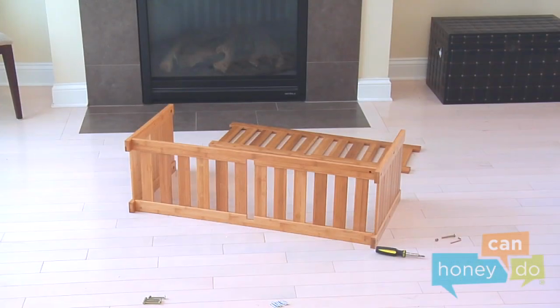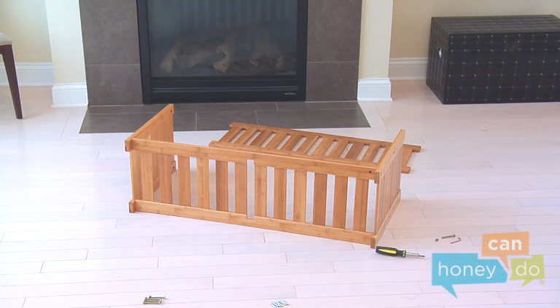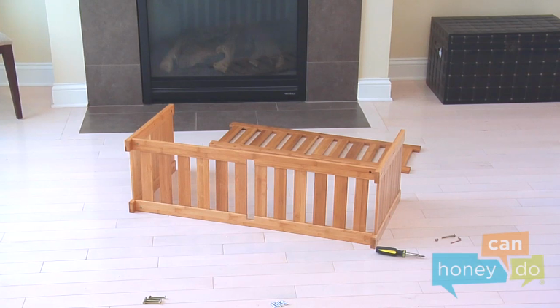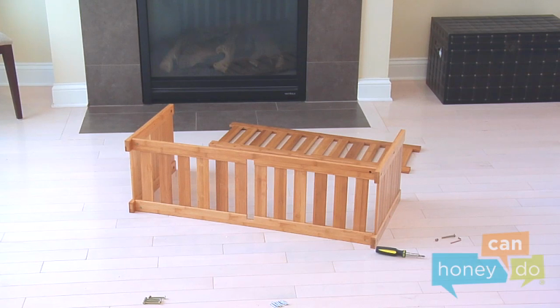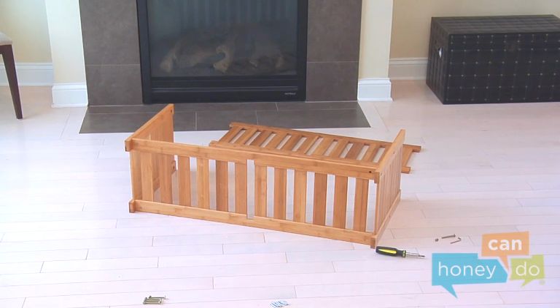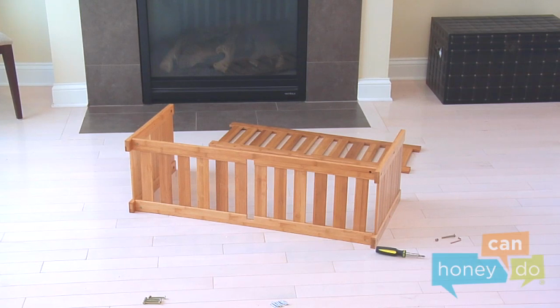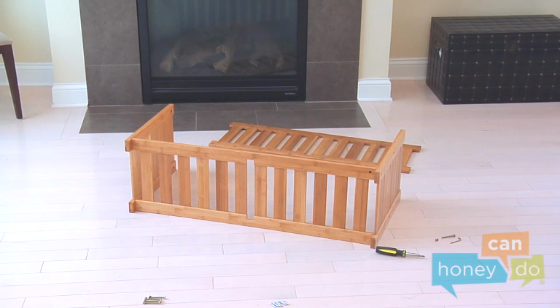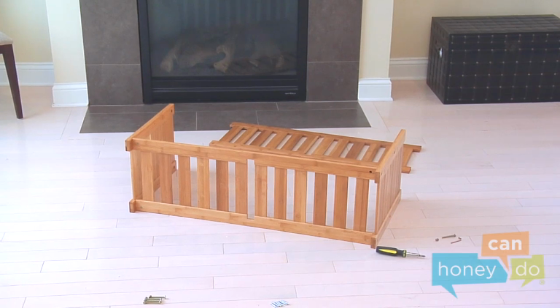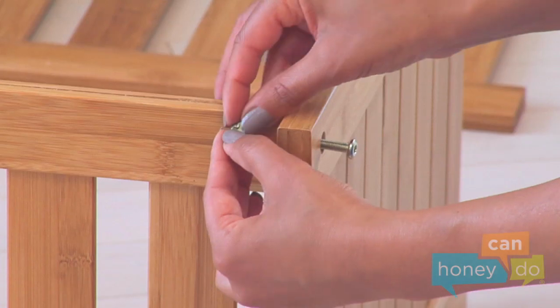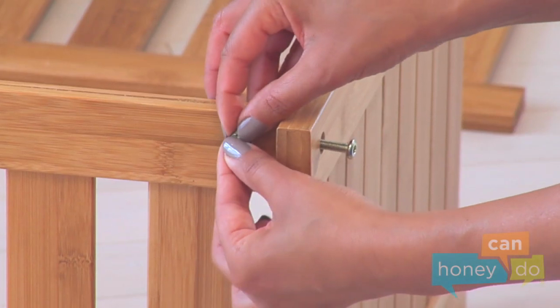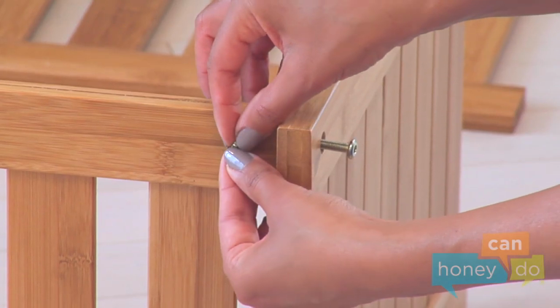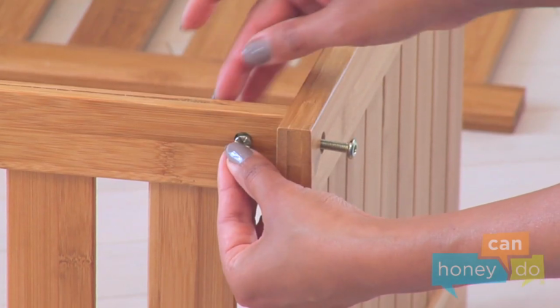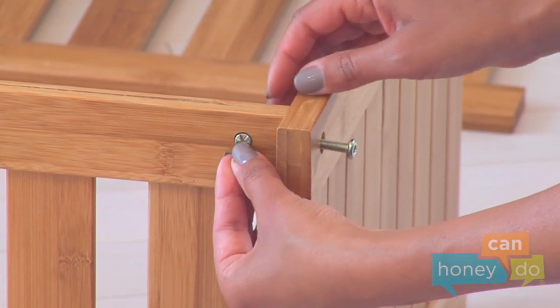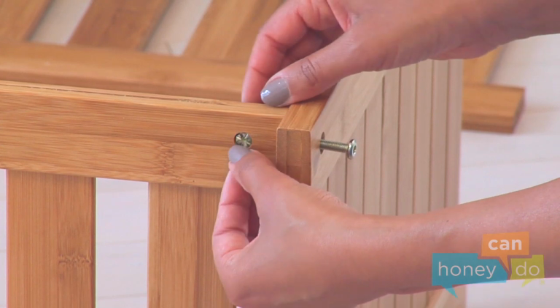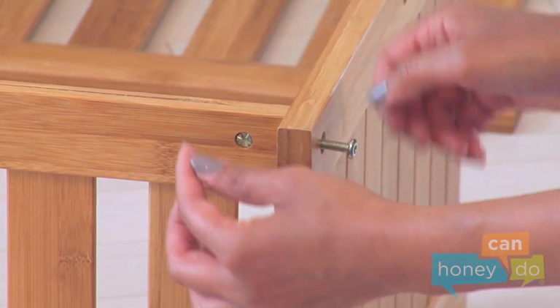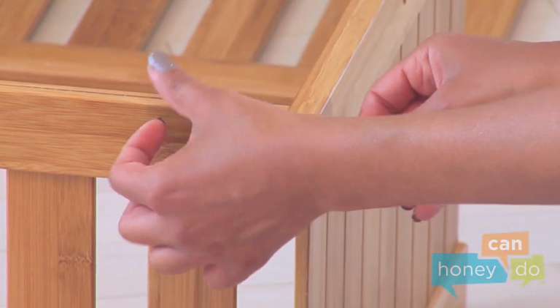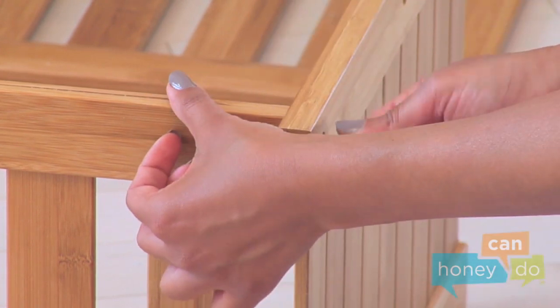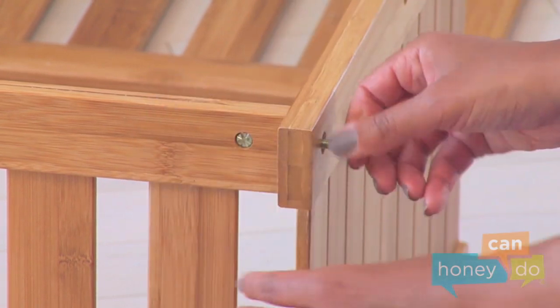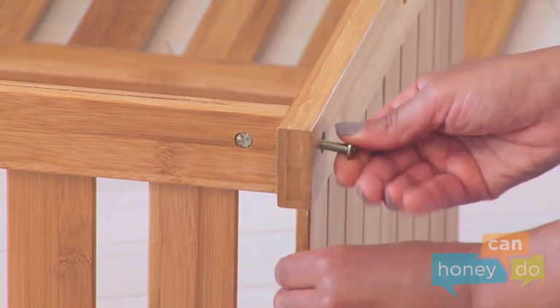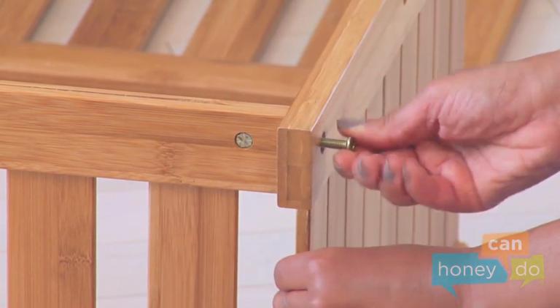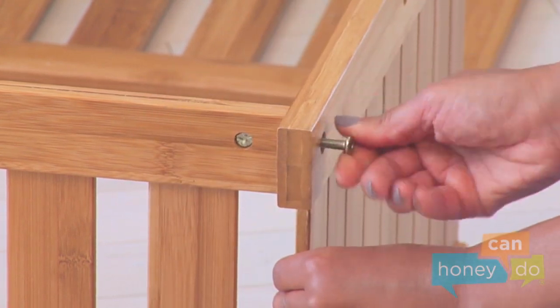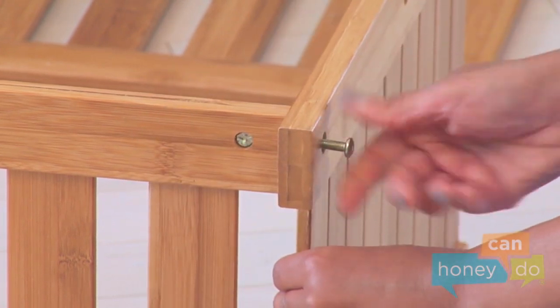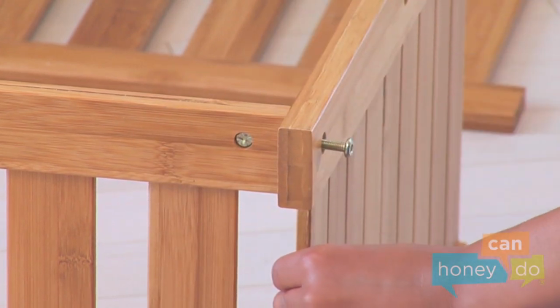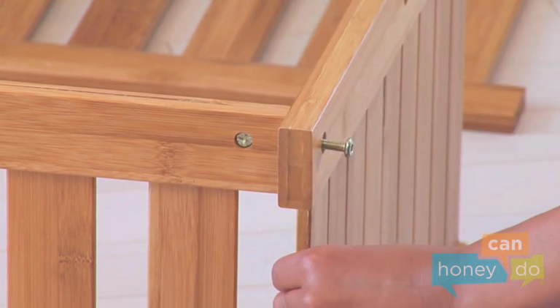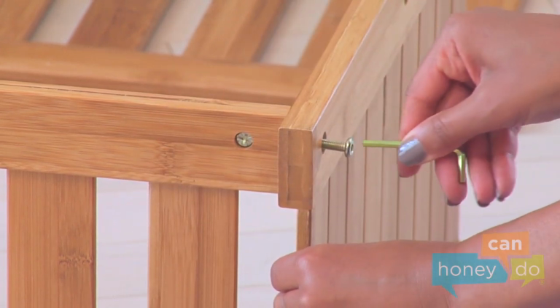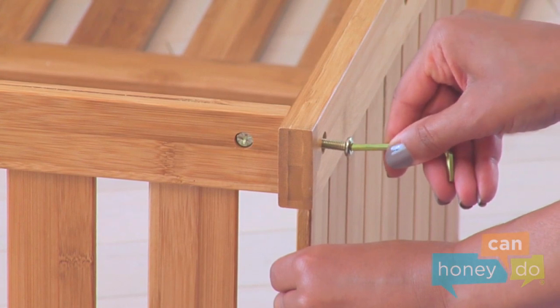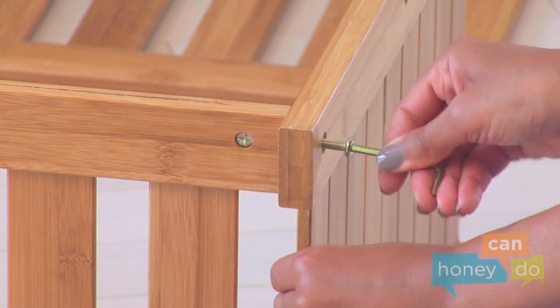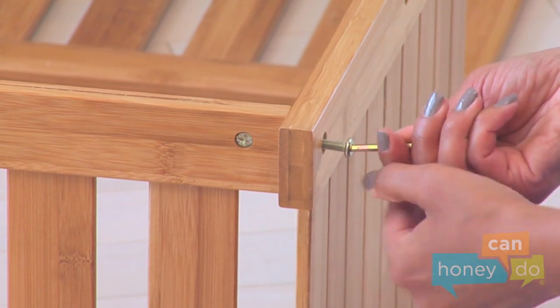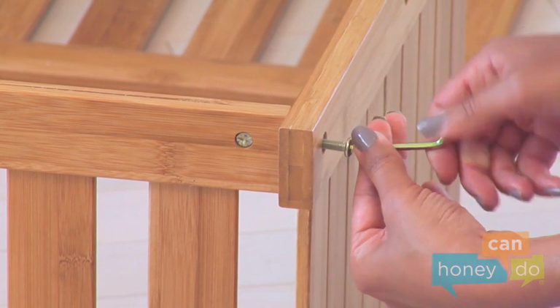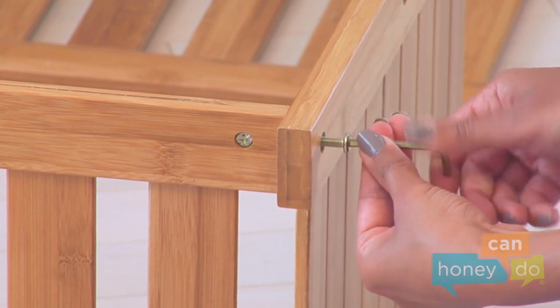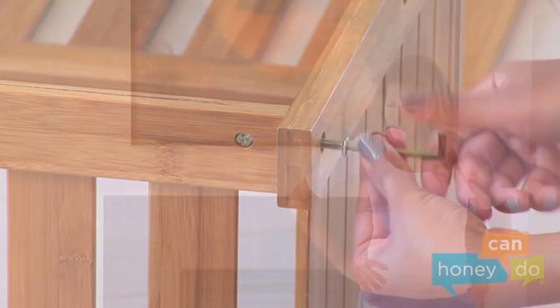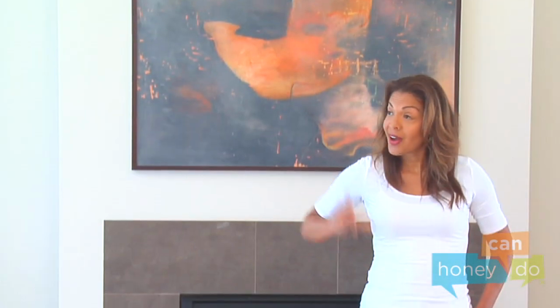Lay the unit on its side and insert dowel nuts into the bottom shelf like this. The dowel nuts are designed to be self-seeking, but you may need to turn them a little while screwing. Tighten each bolt using the hex wrench.